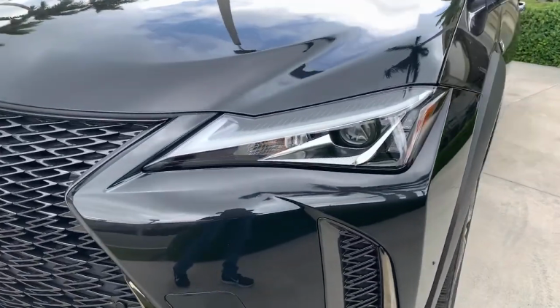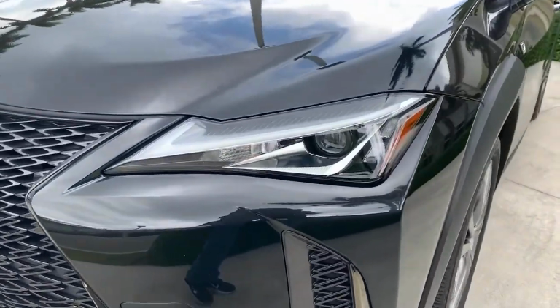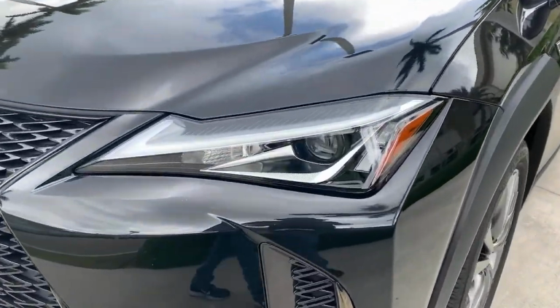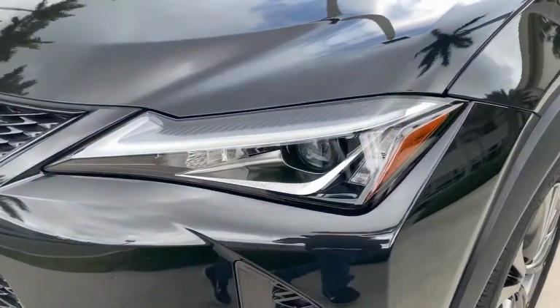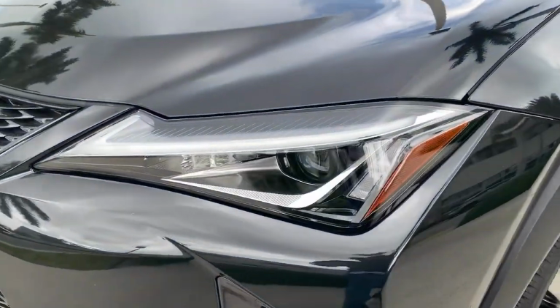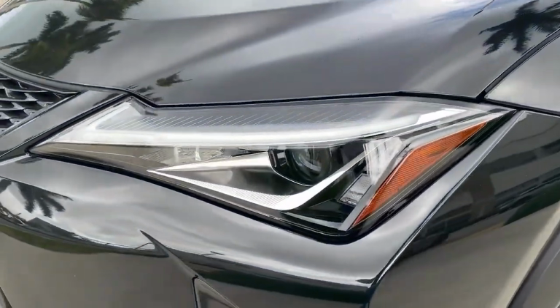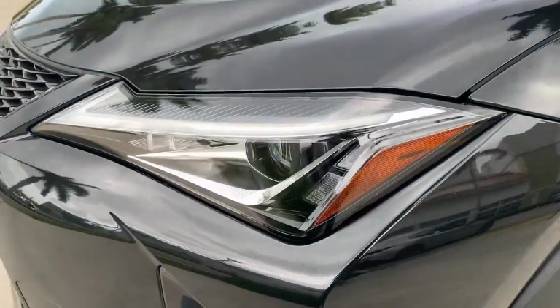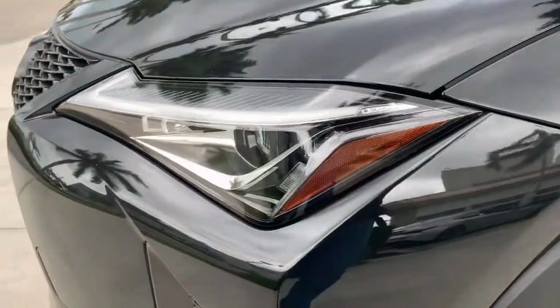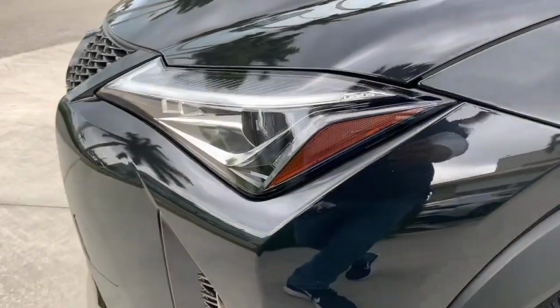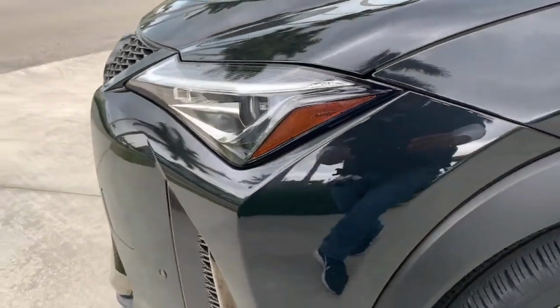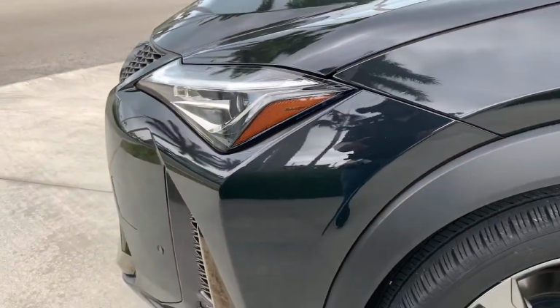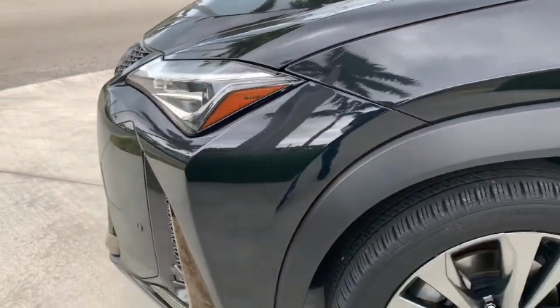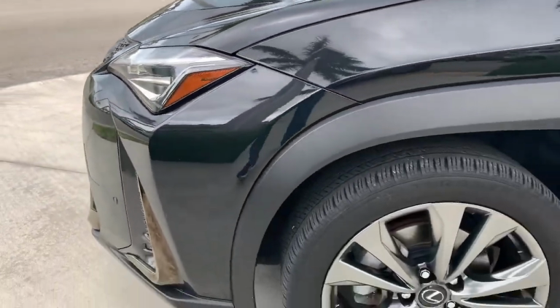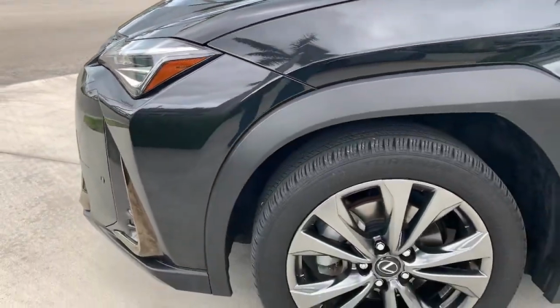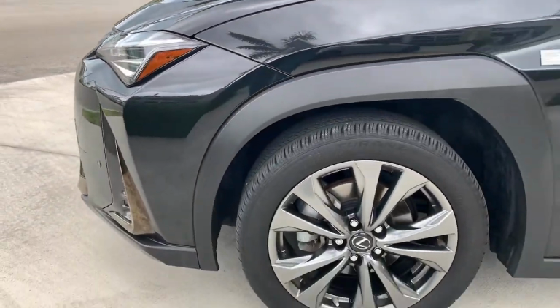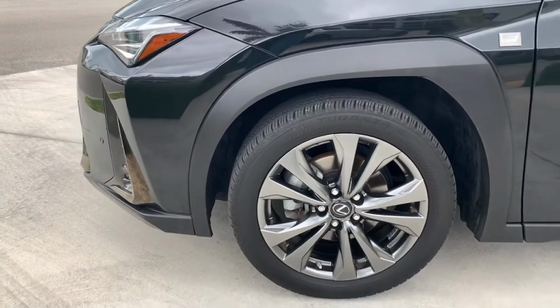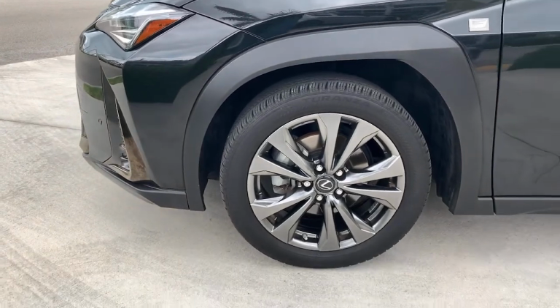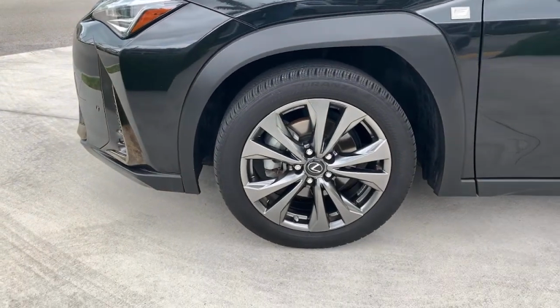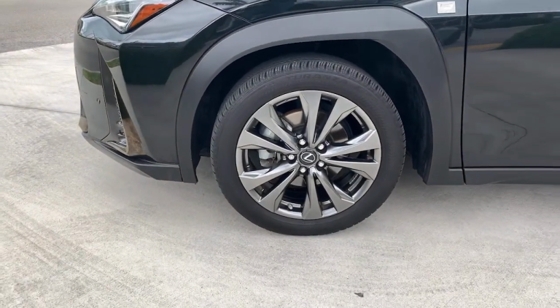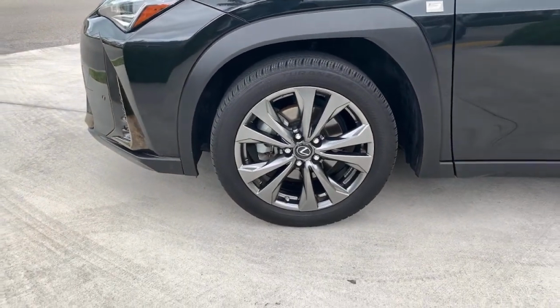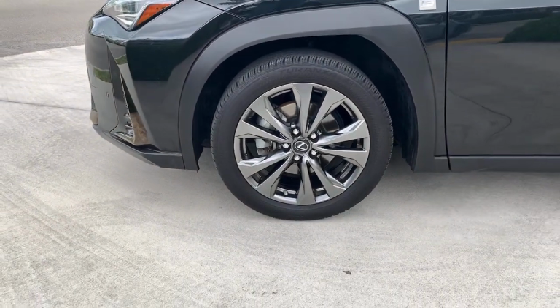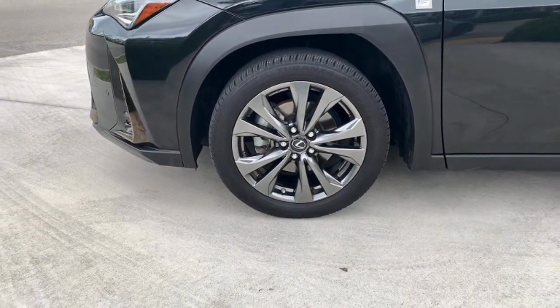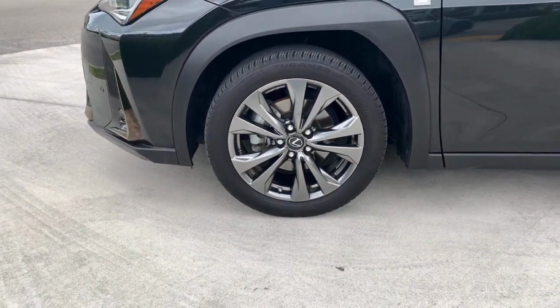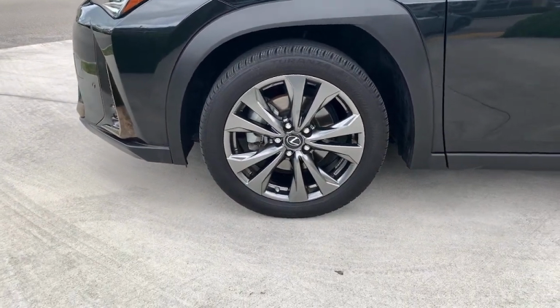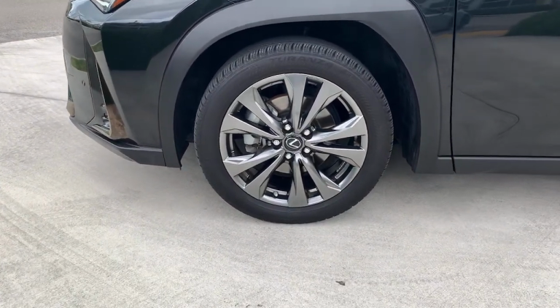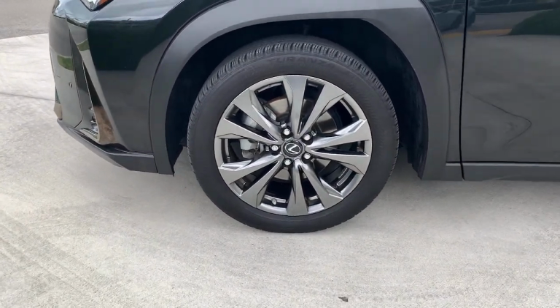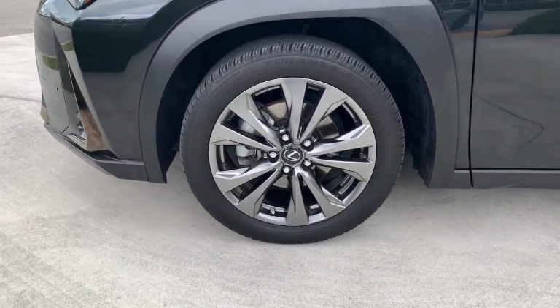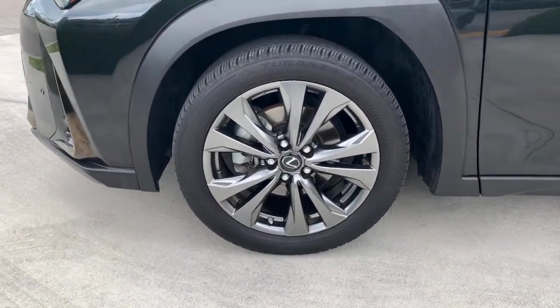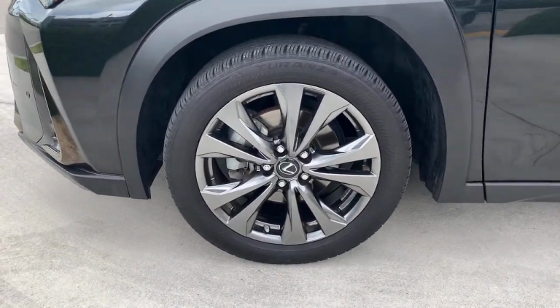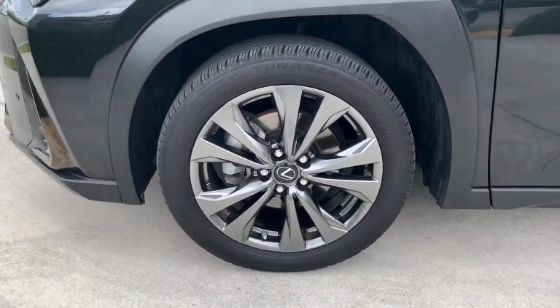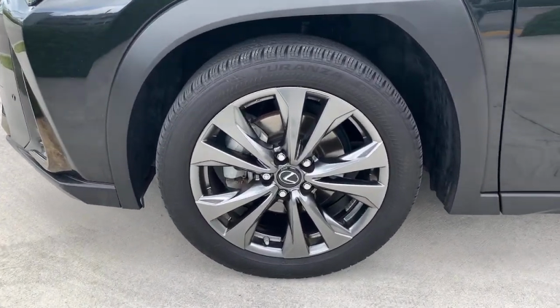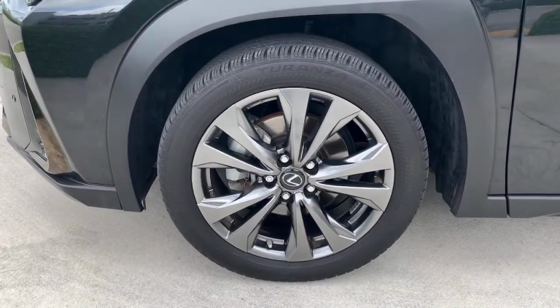Feel the pleasure of luxury in this refined UX. Treat yourself to a test drive today. Our staff will toss you the keys and give you an outstanding customer experience.